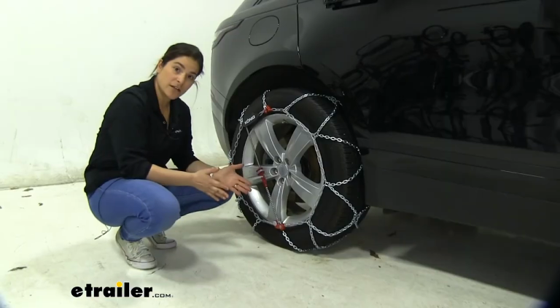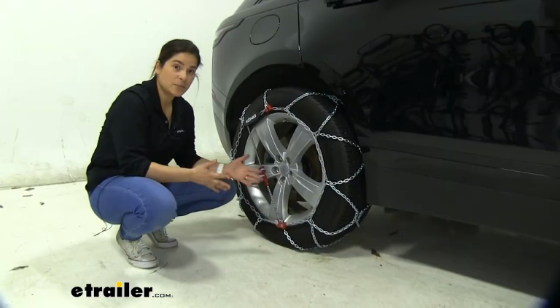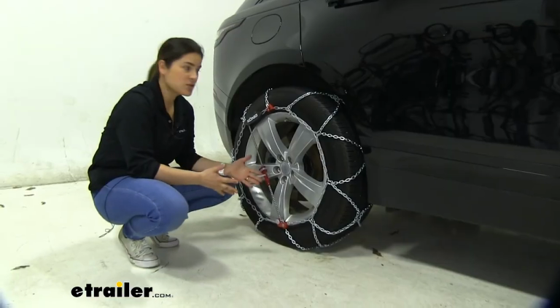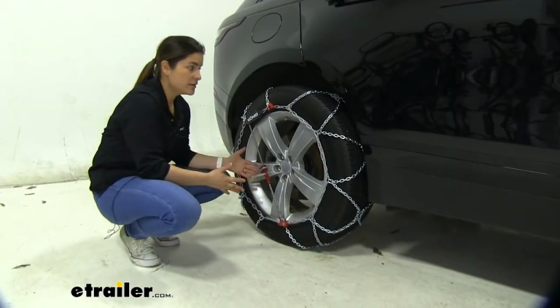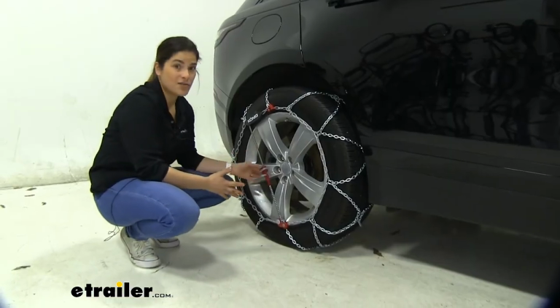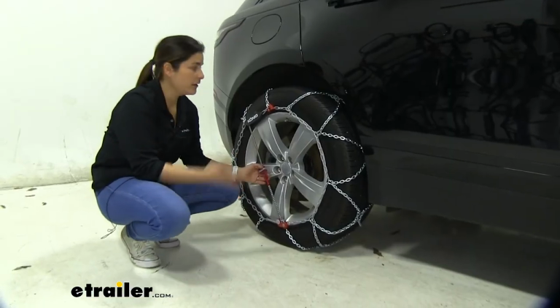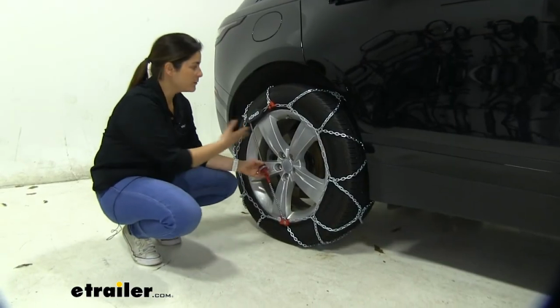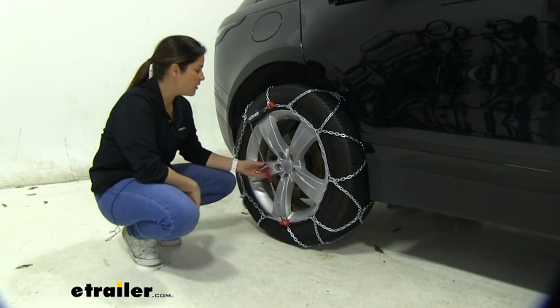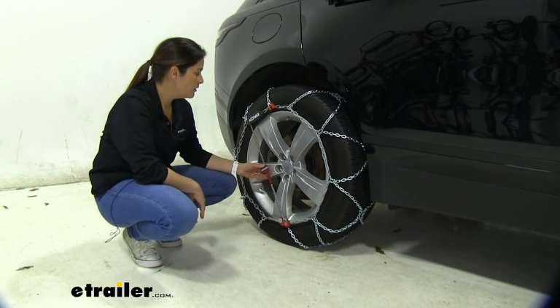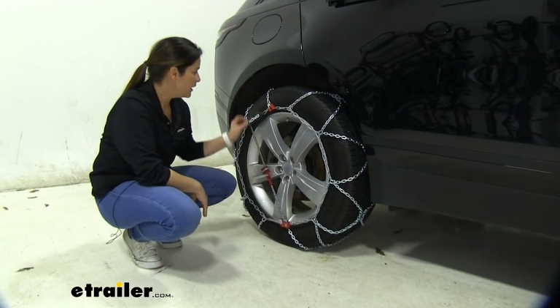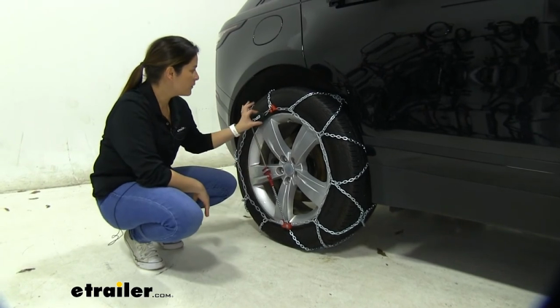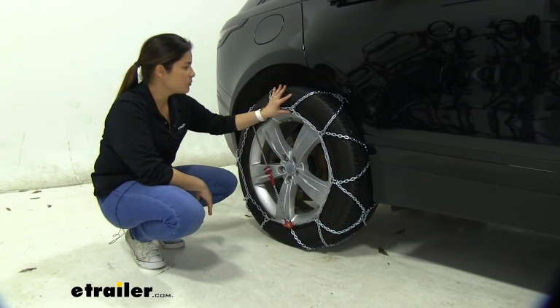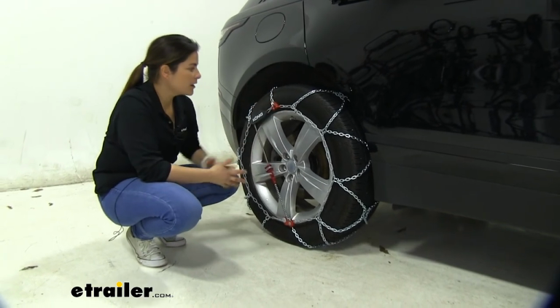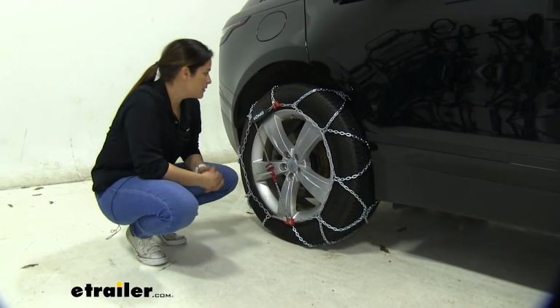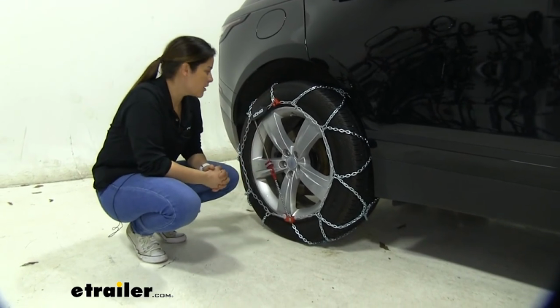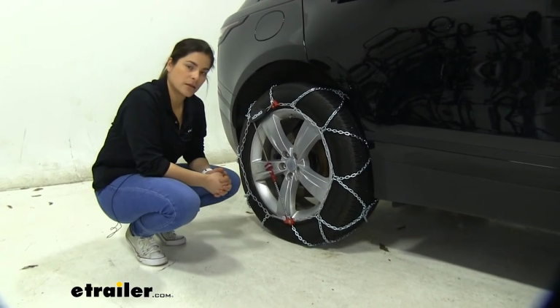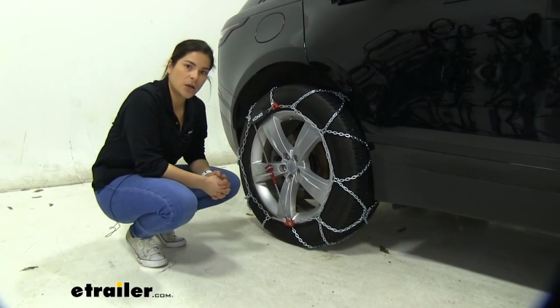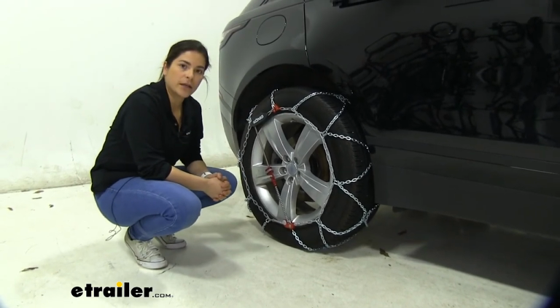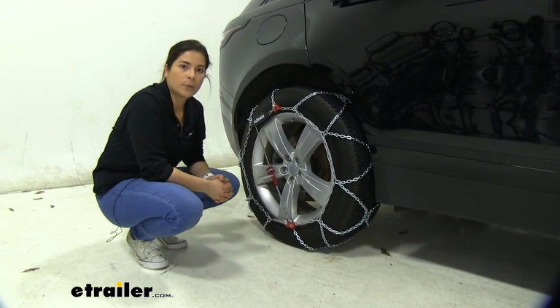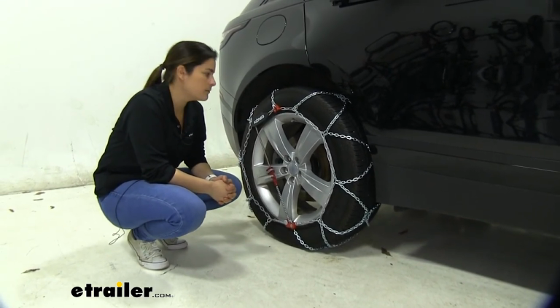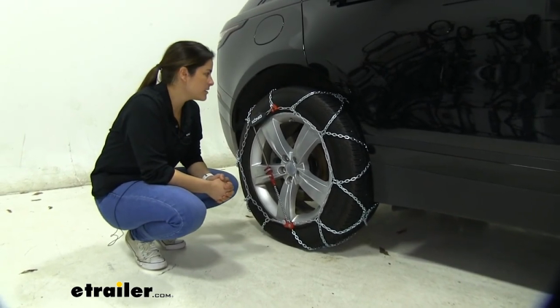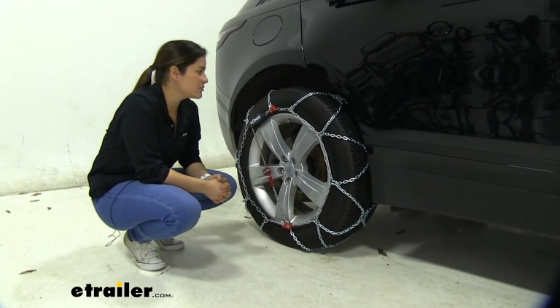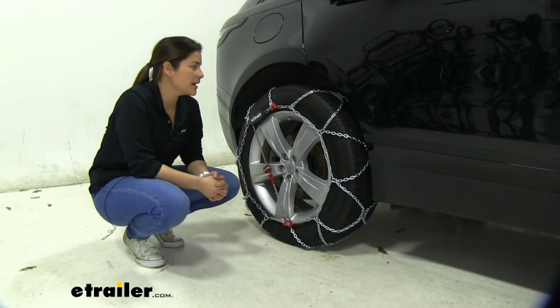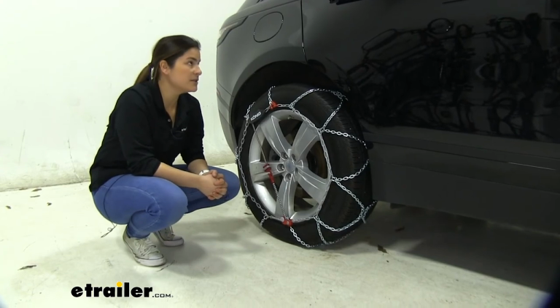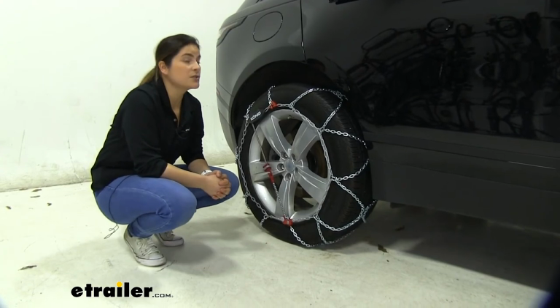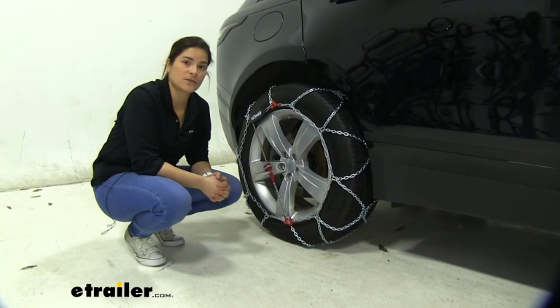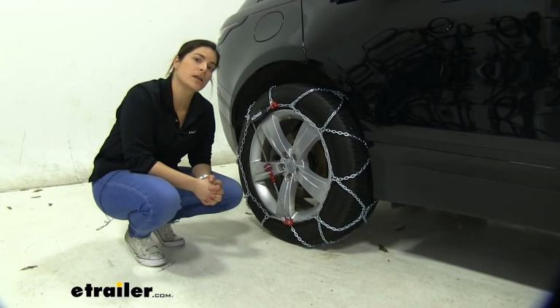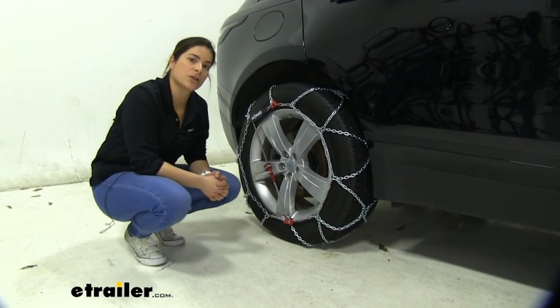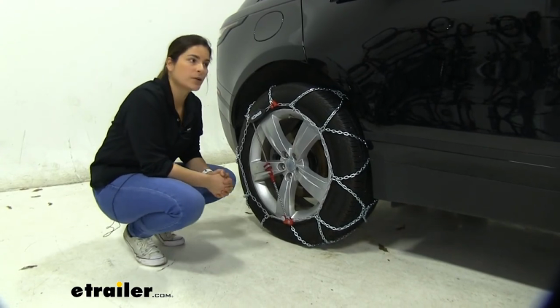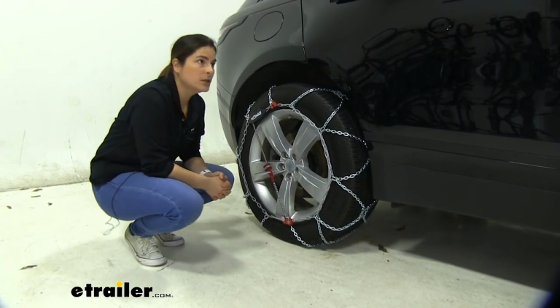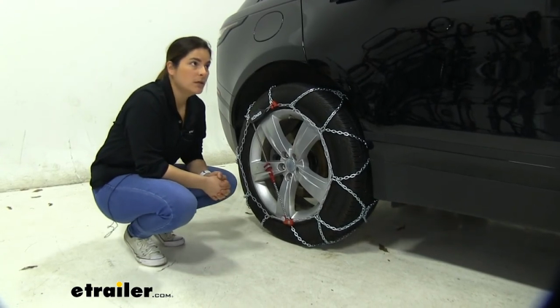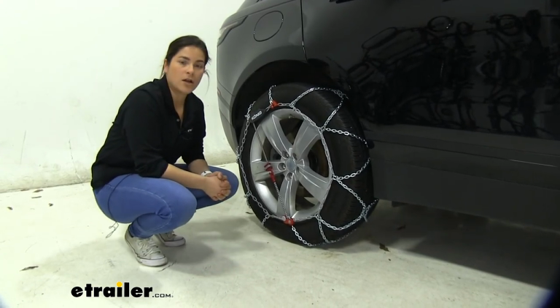That's pretty much all you need to know about how to install and how these work. These are the Koenig premium self-tensioning tire chains on our 2020 Range Rover Velar.